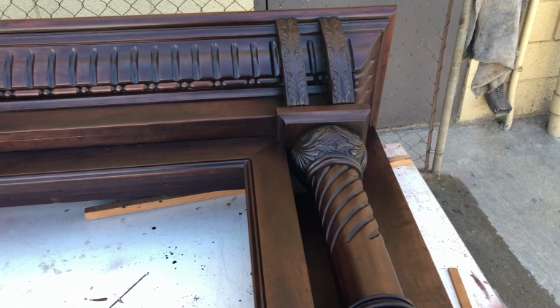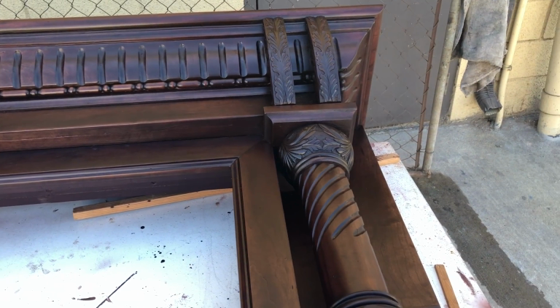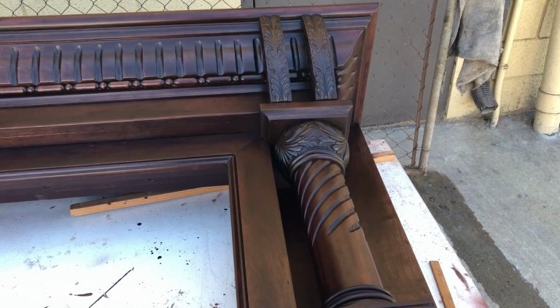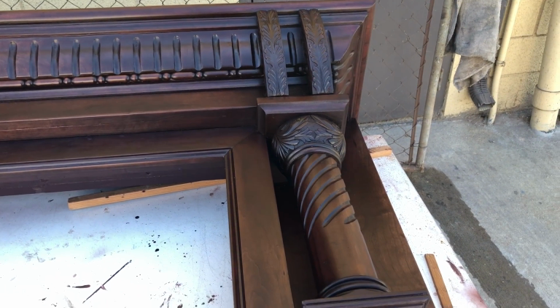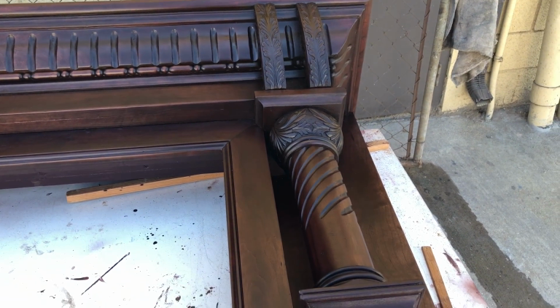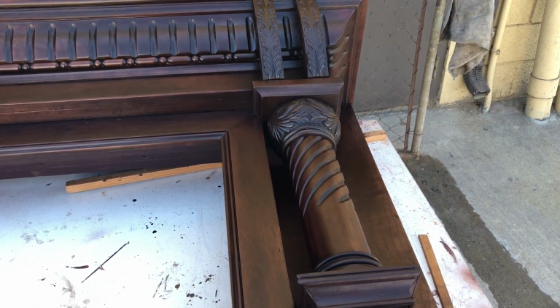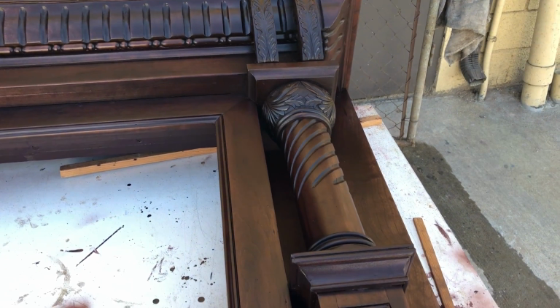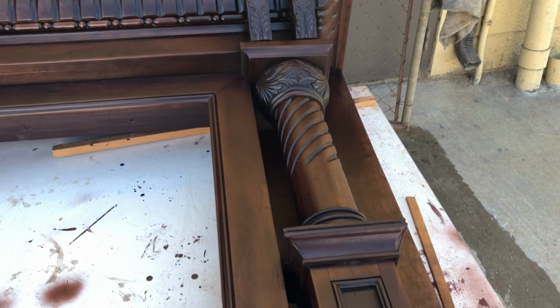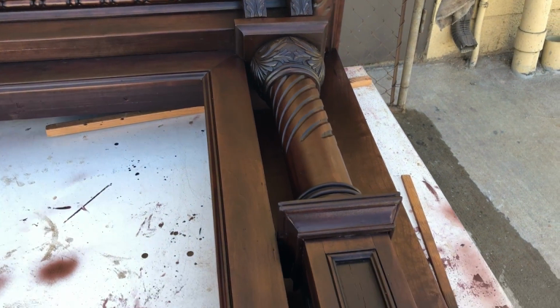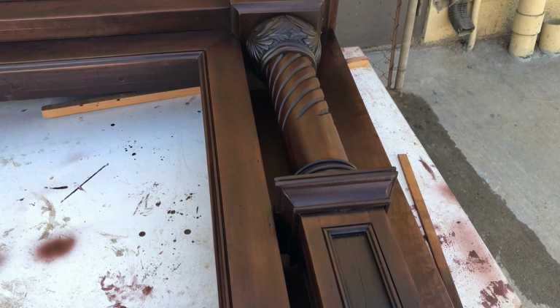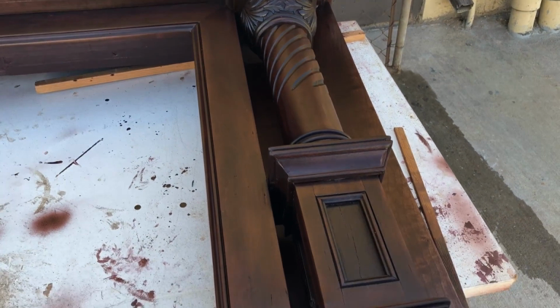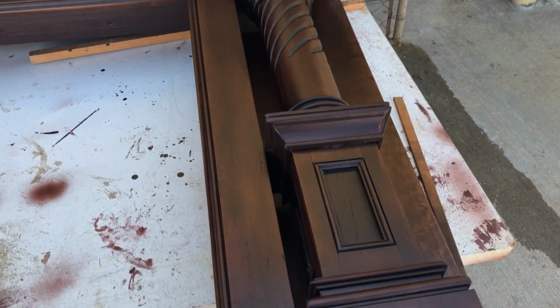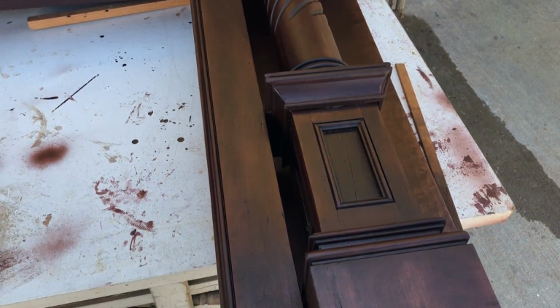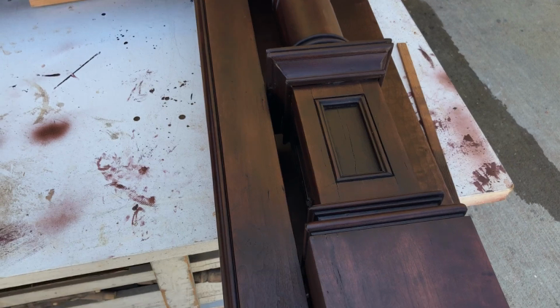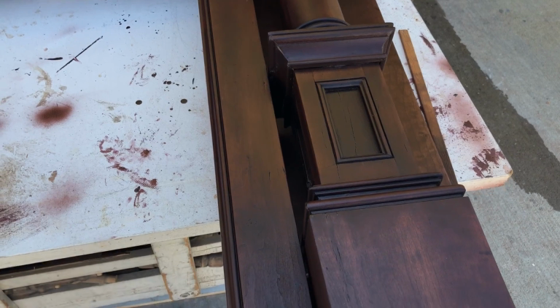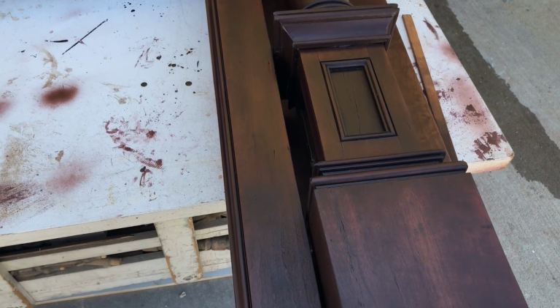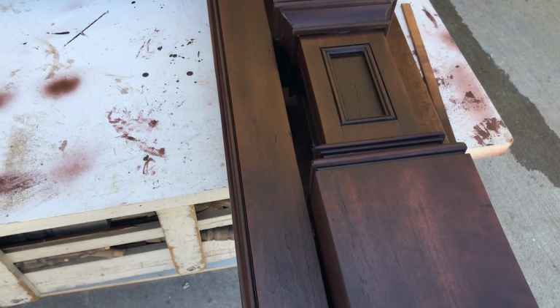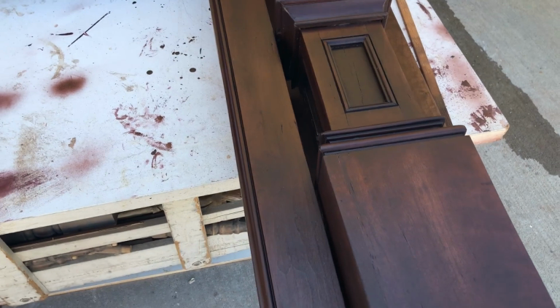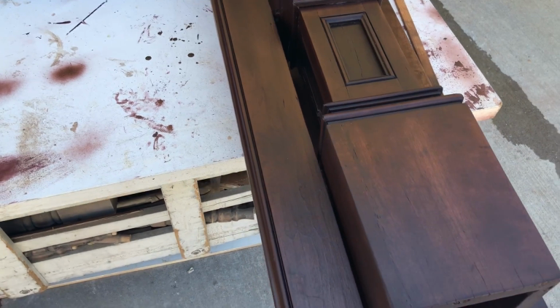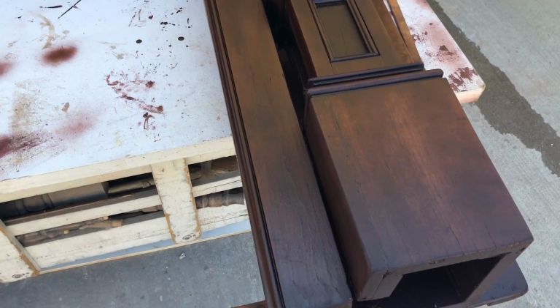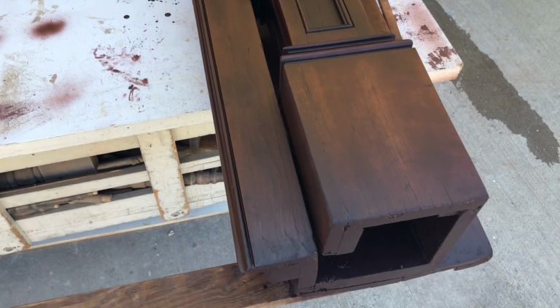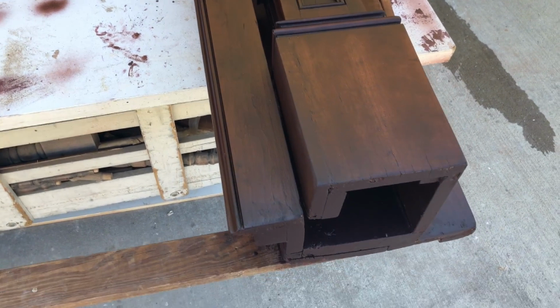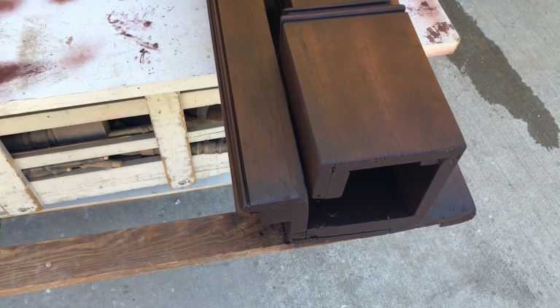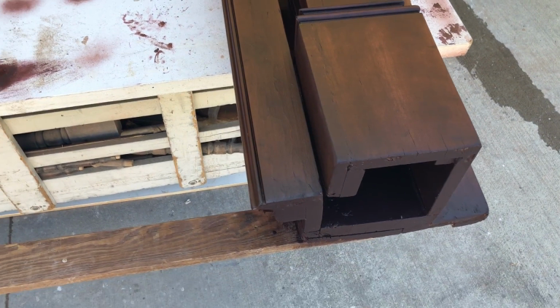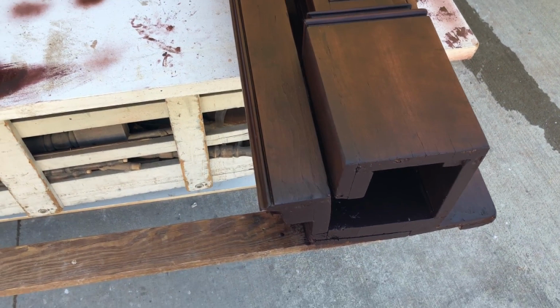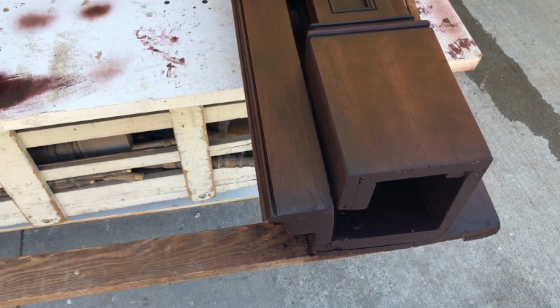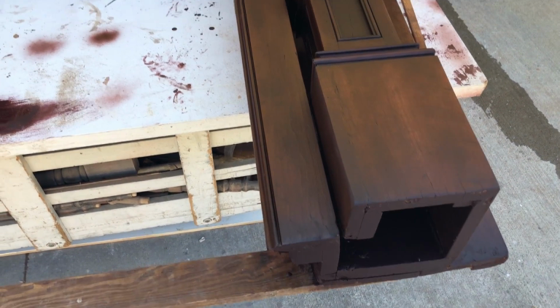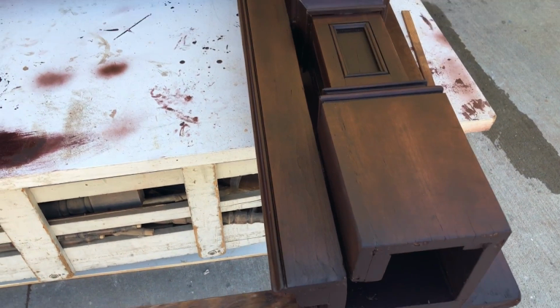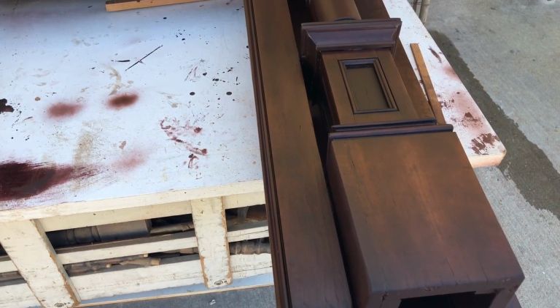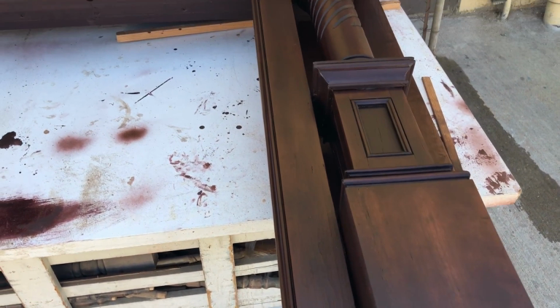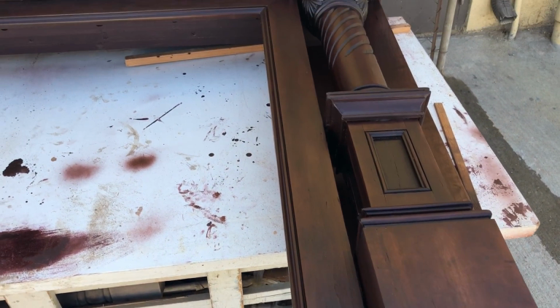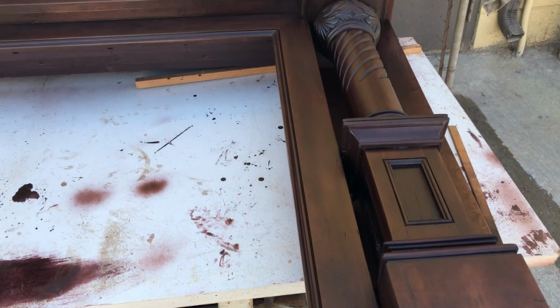We're nearing the final process of this project, which is going to be adding a clear coat. This right here is just the stain.